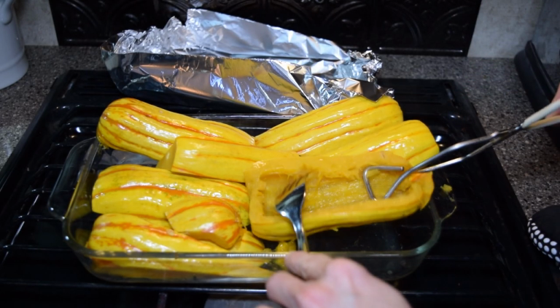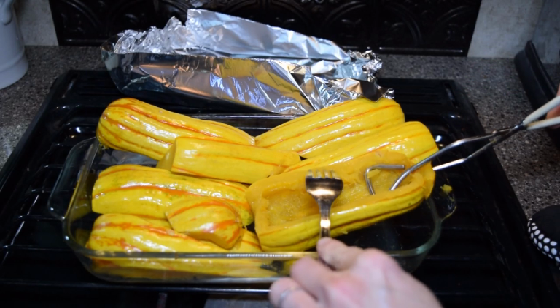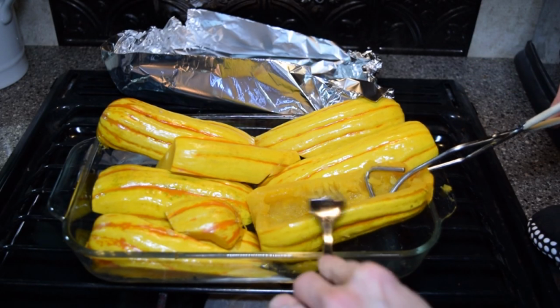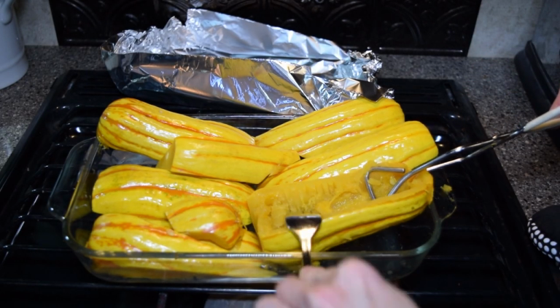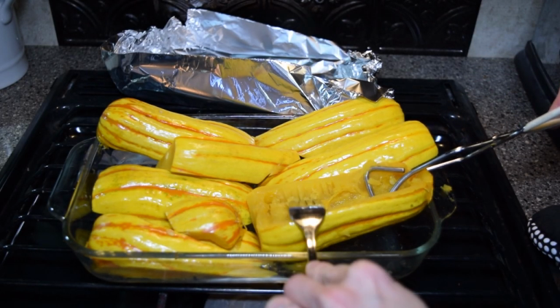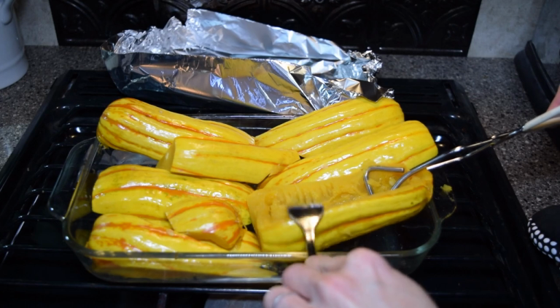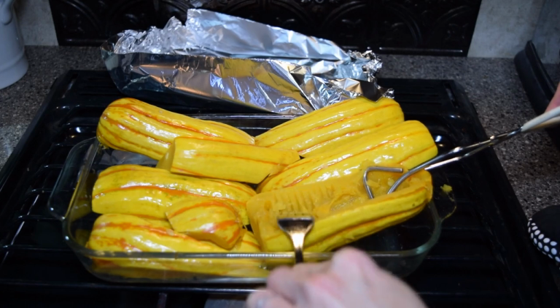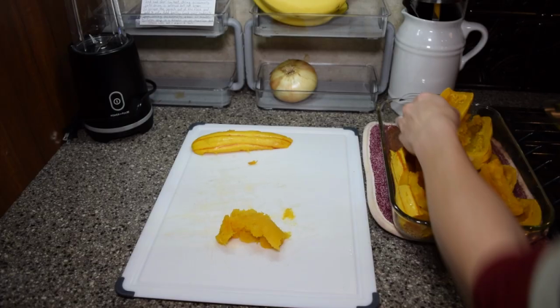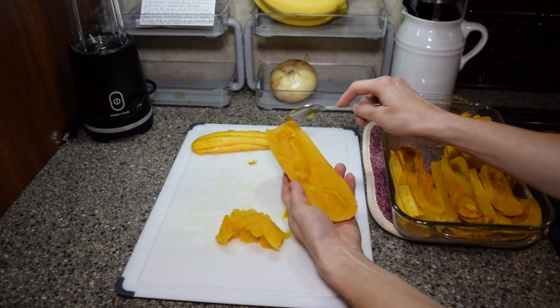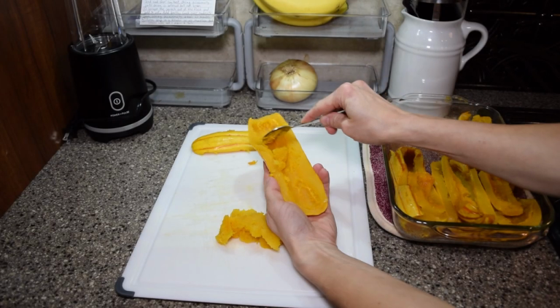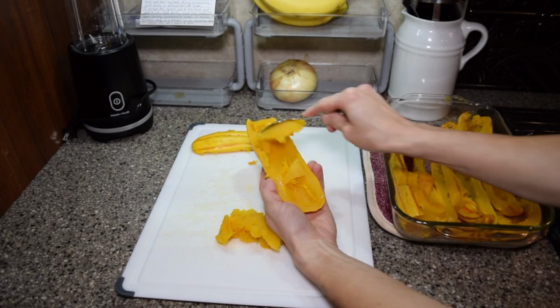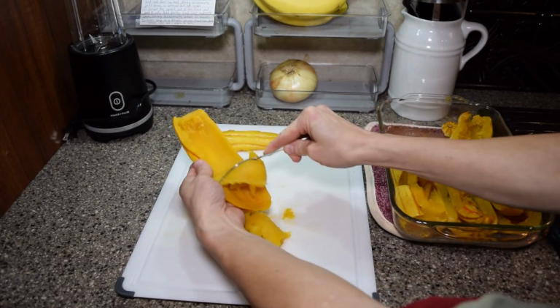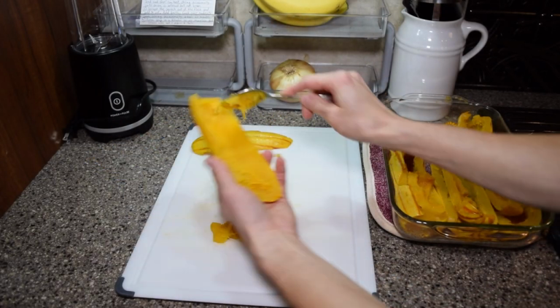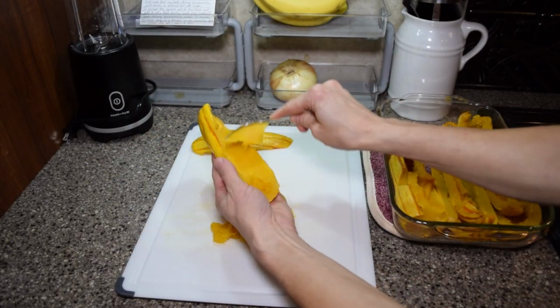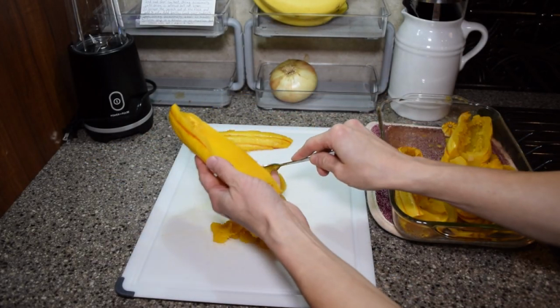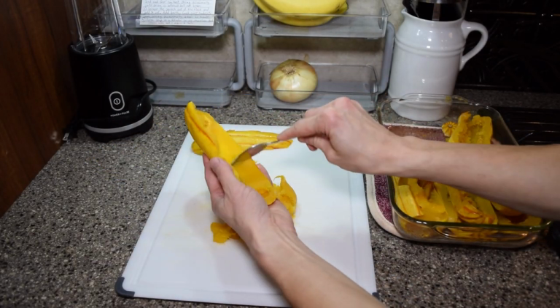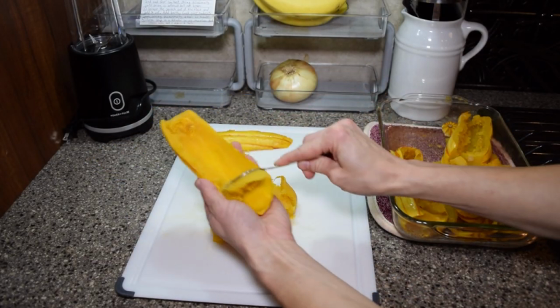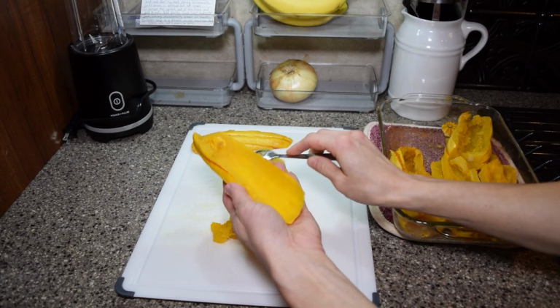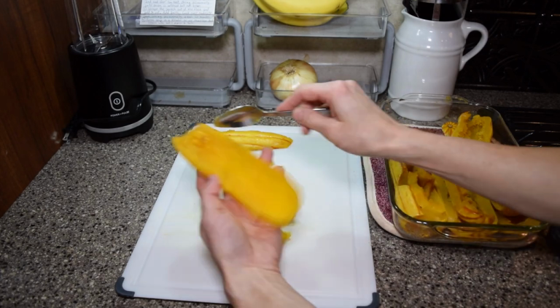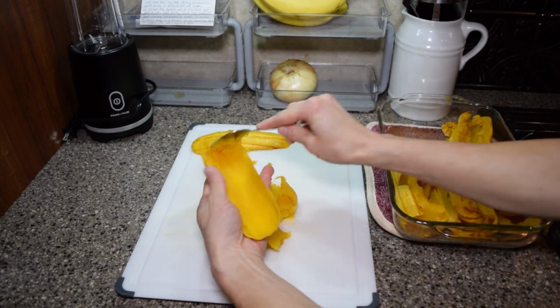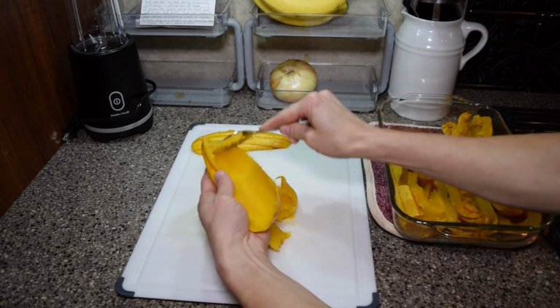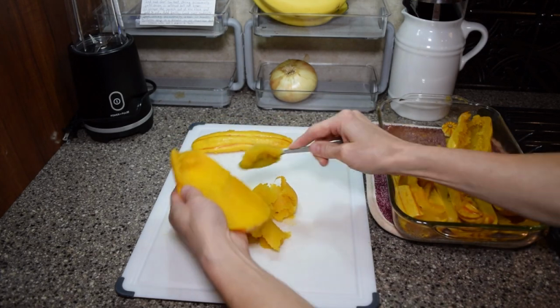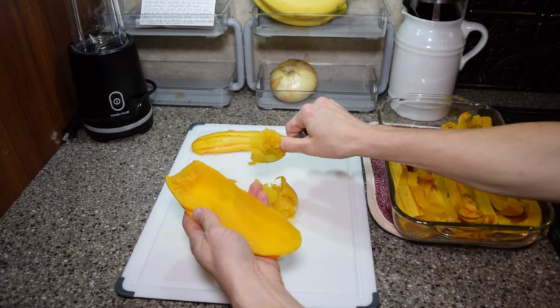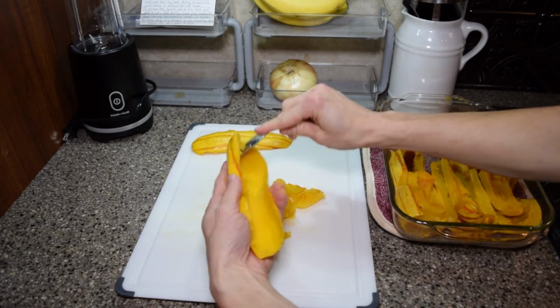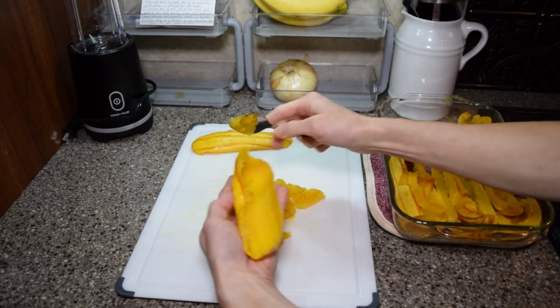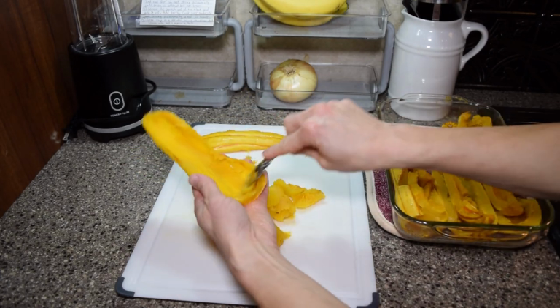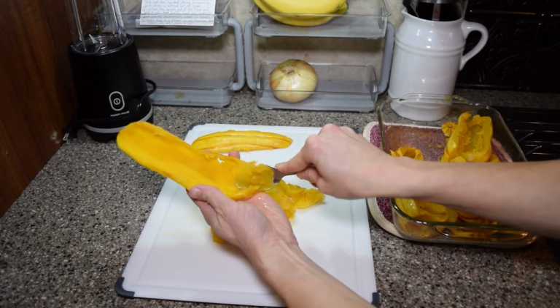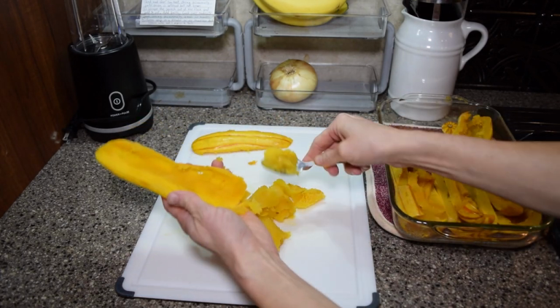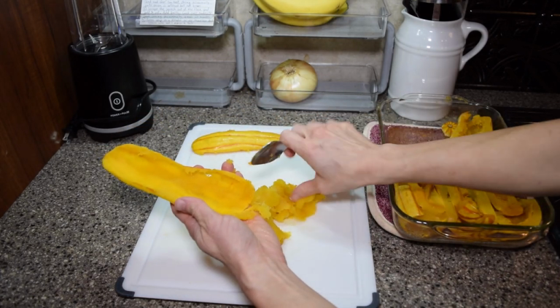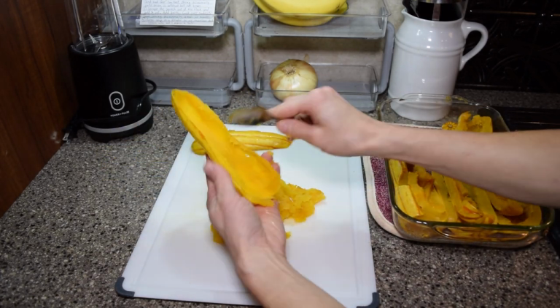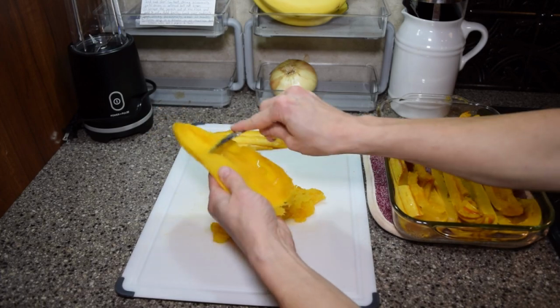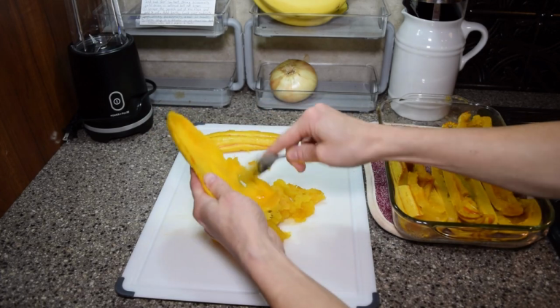Once the squash is tender and cooled enough to handle — about 20 minutes in my case — scoop out the cooked flesh. I'm using the same serrated grapefruit spoon I used earlier. If the squash is cooked enough it should be pretty easy to scoop out.